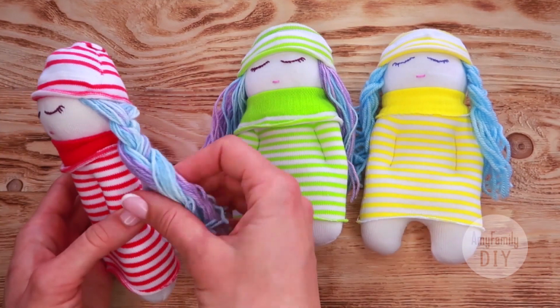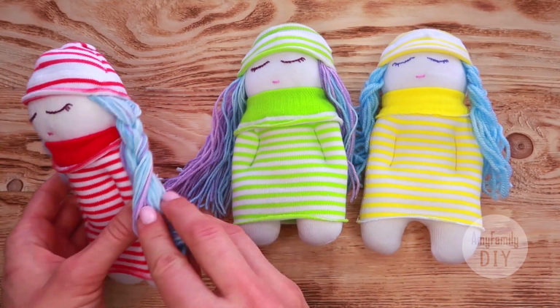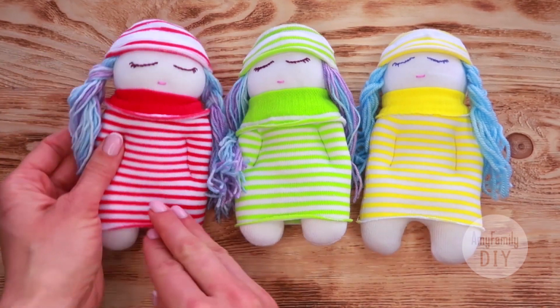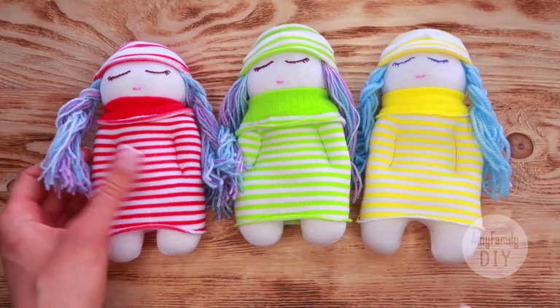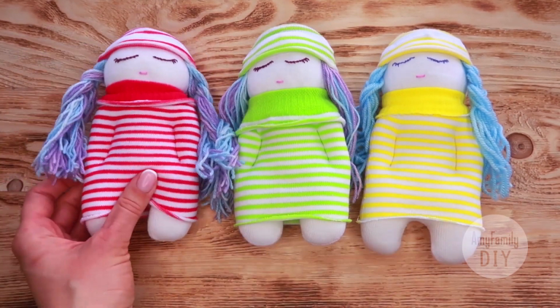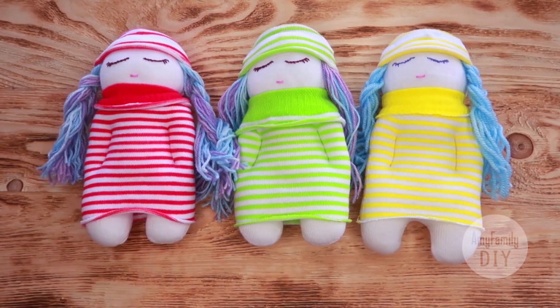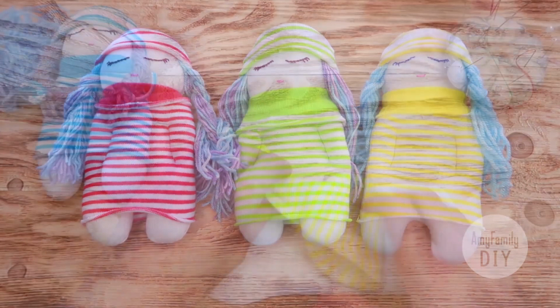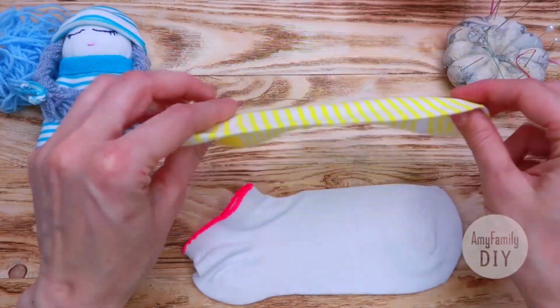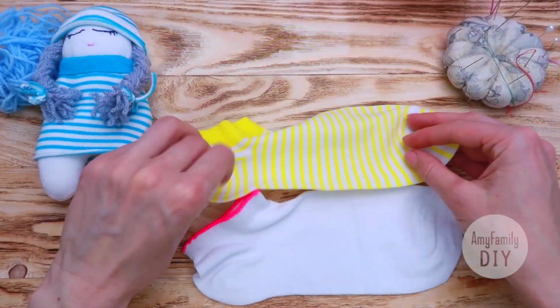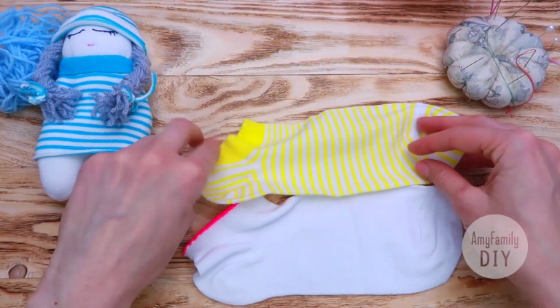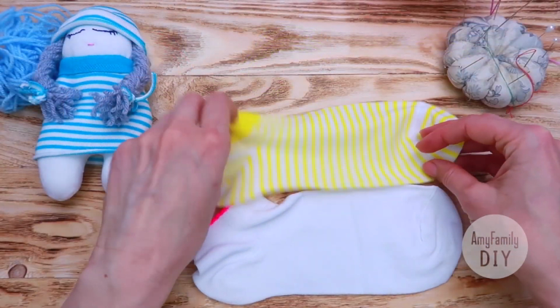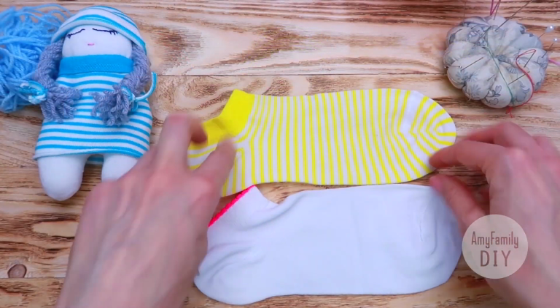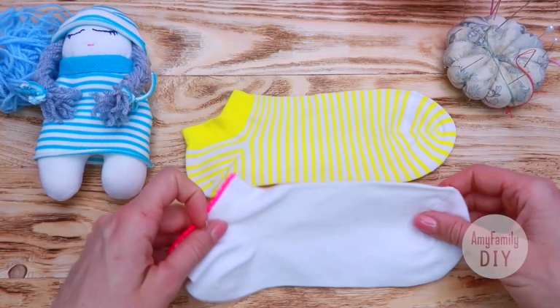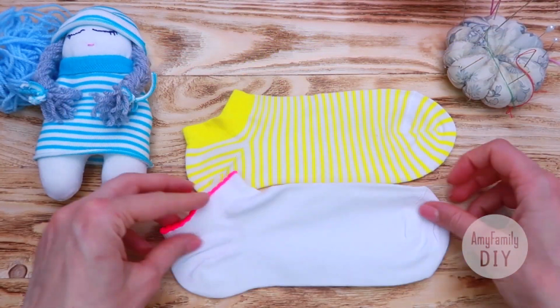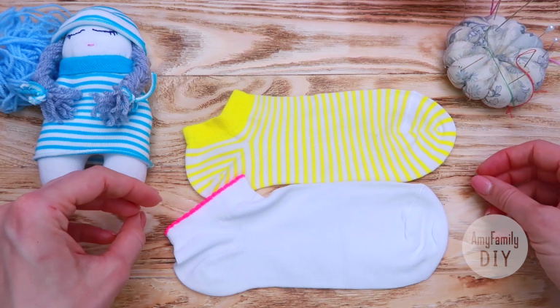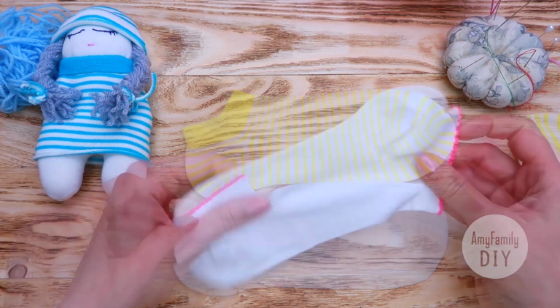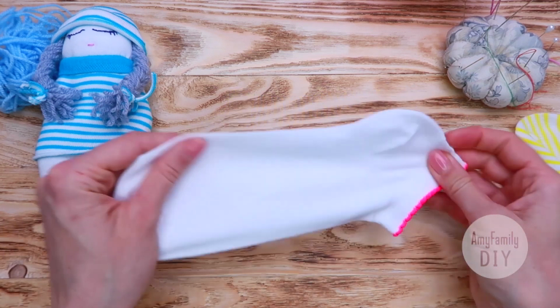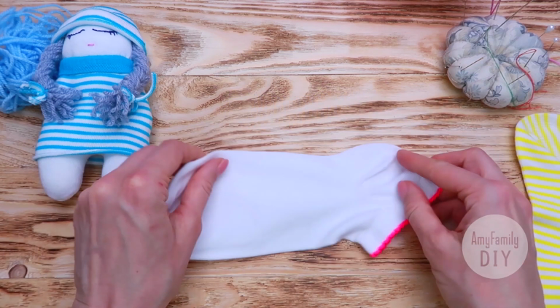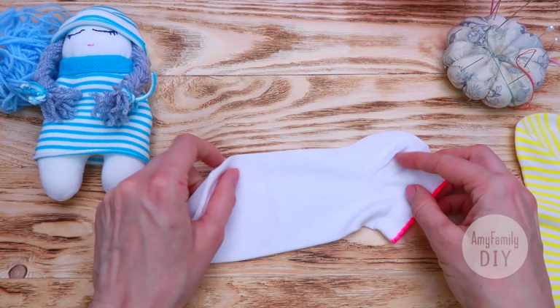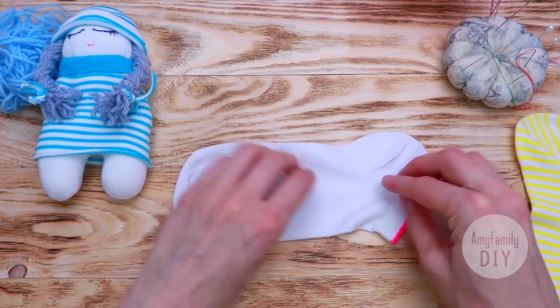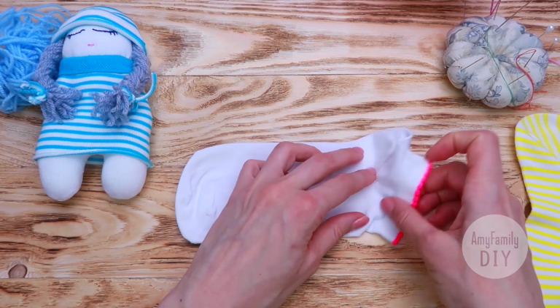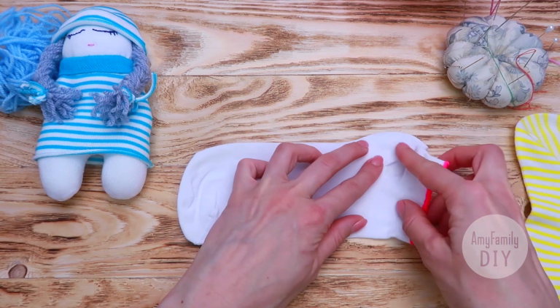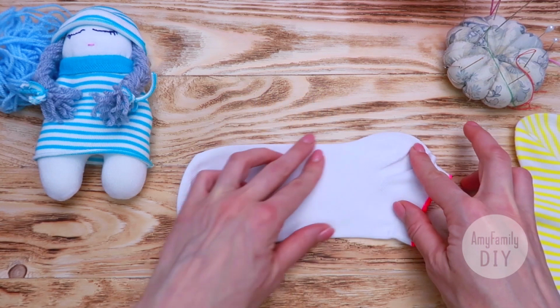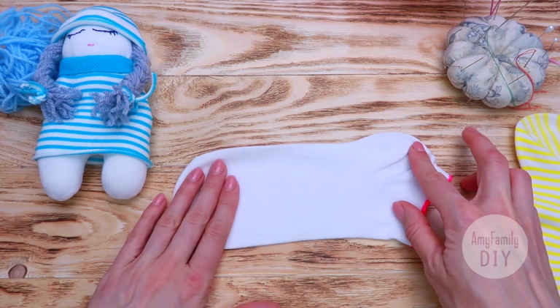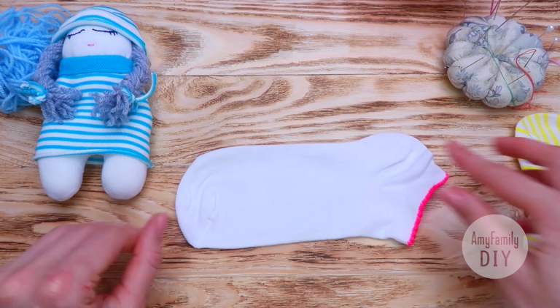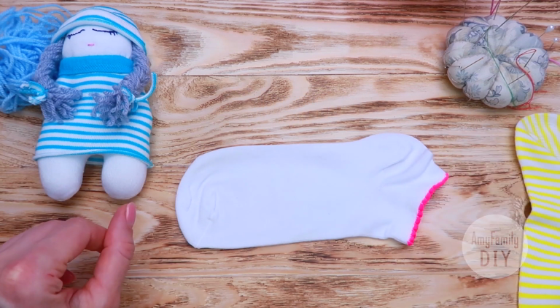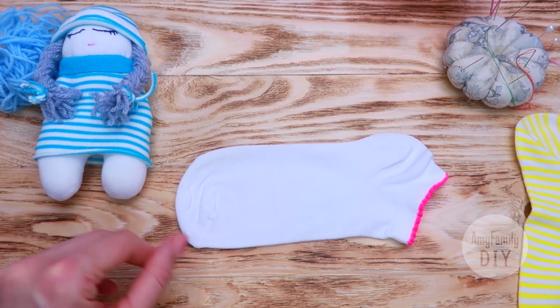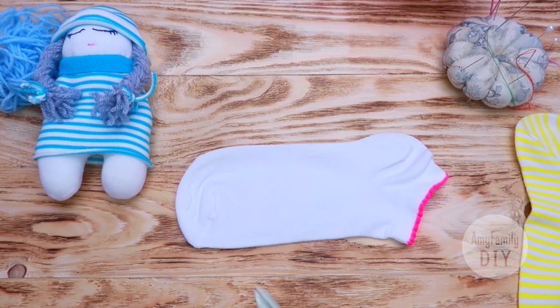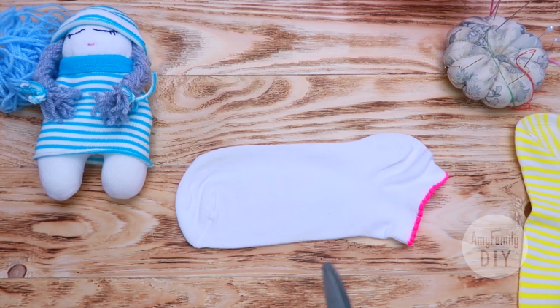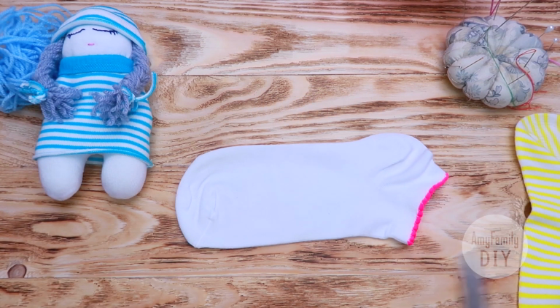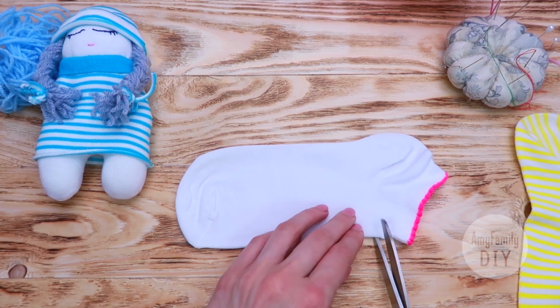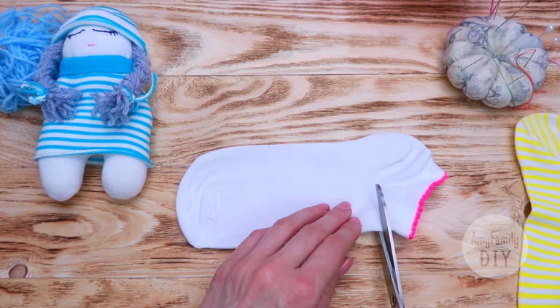We're going to need two socks, one white and one colored. First, let's work with the white sock. The first thing I do is cut off the heel part.